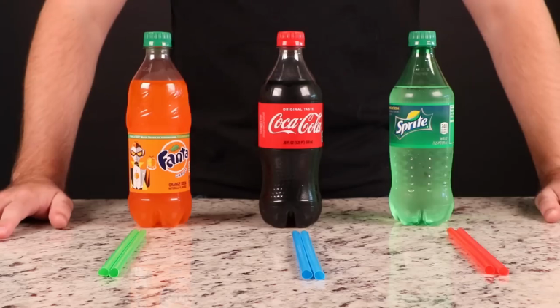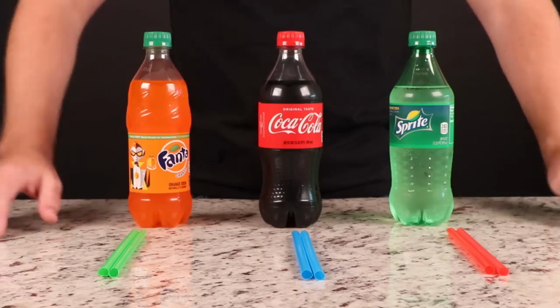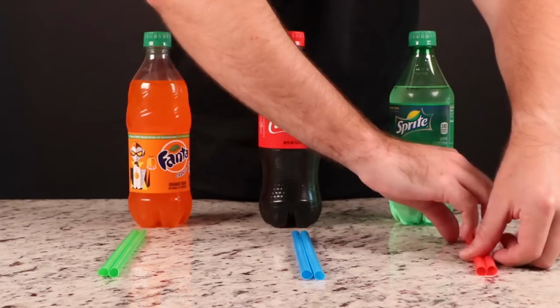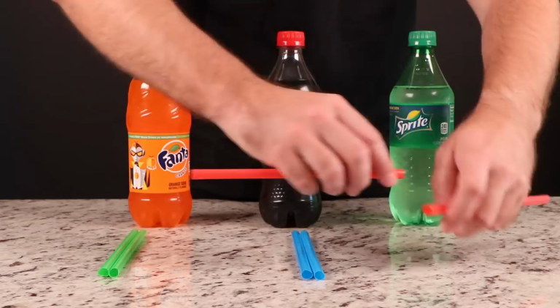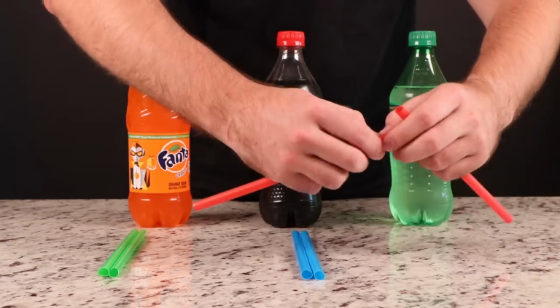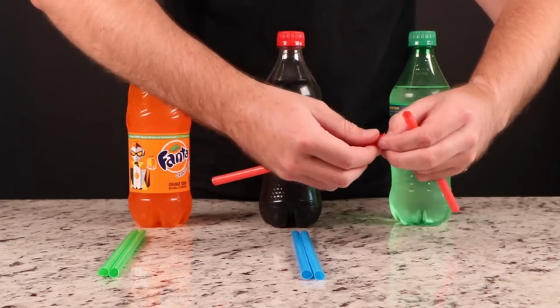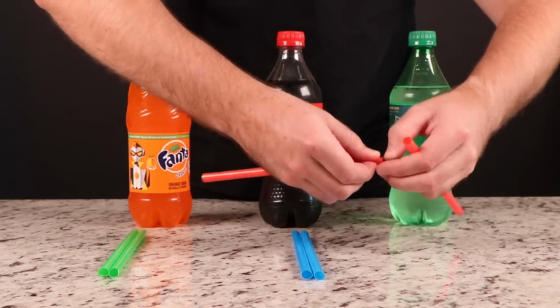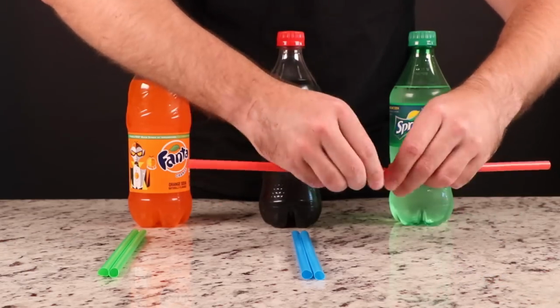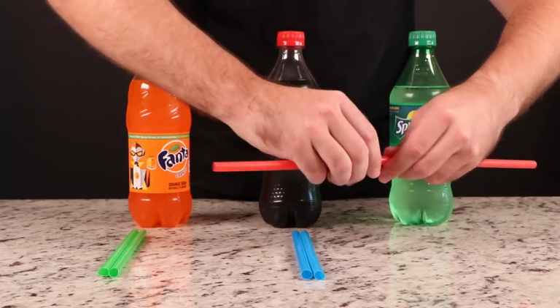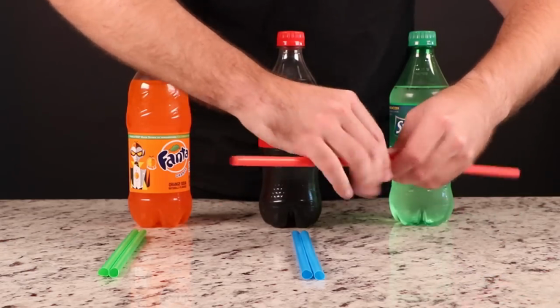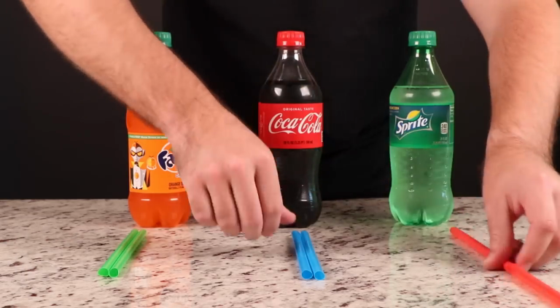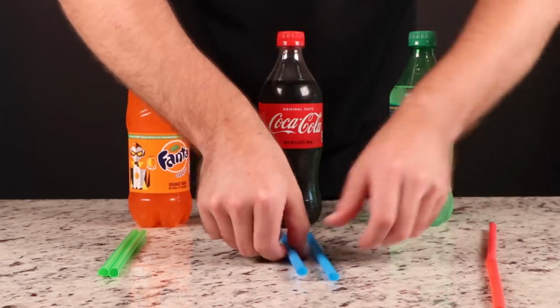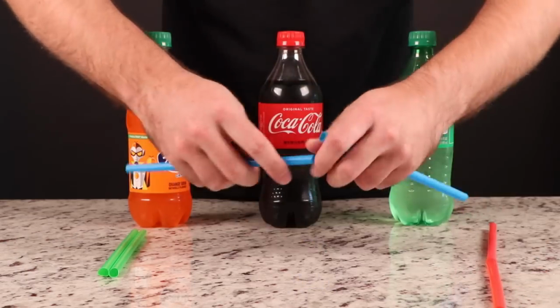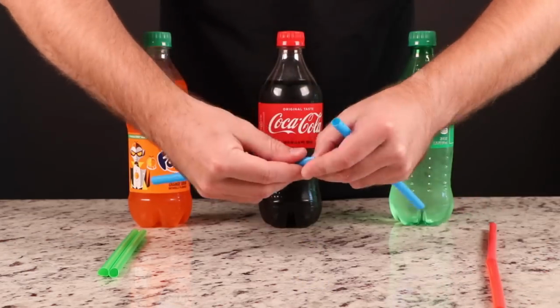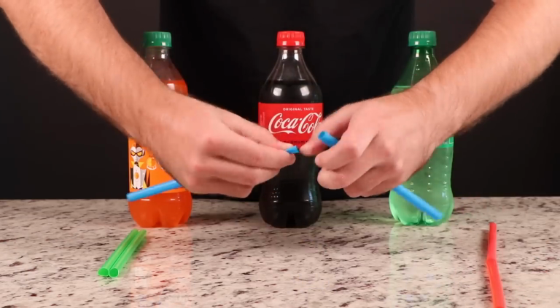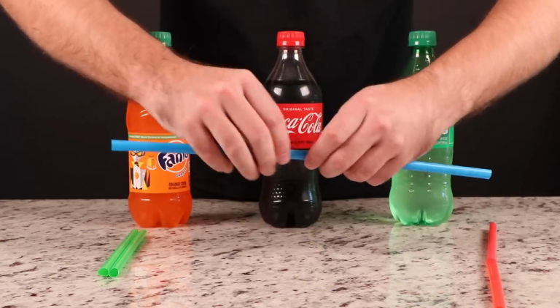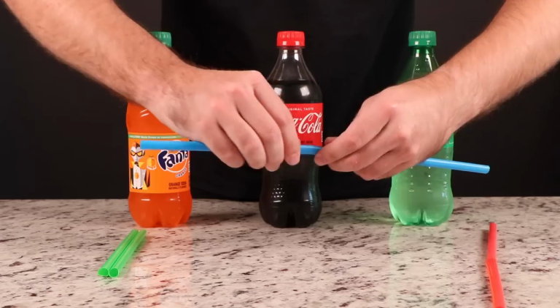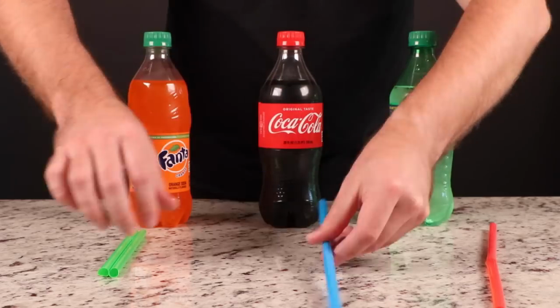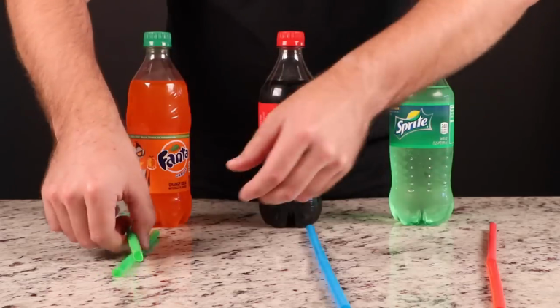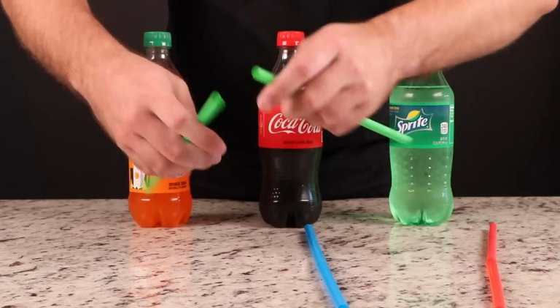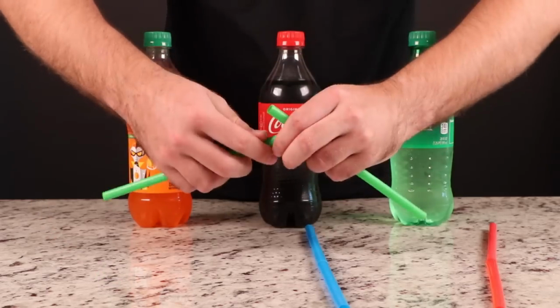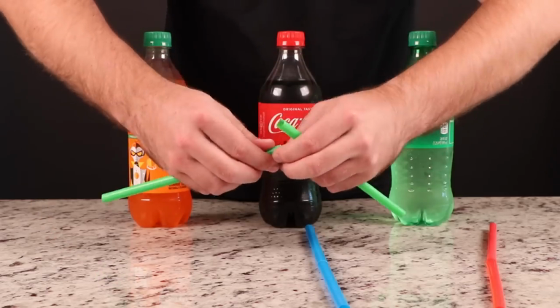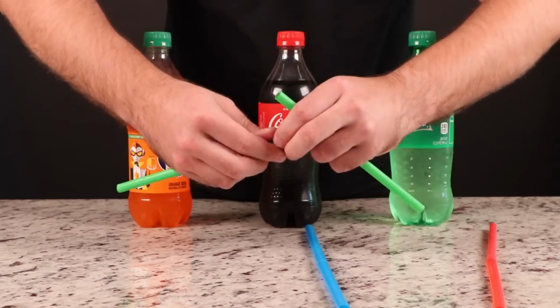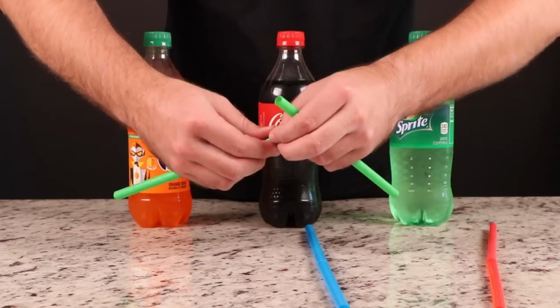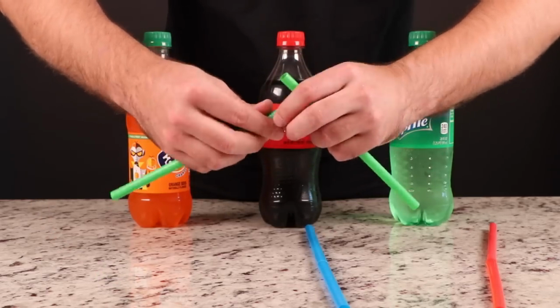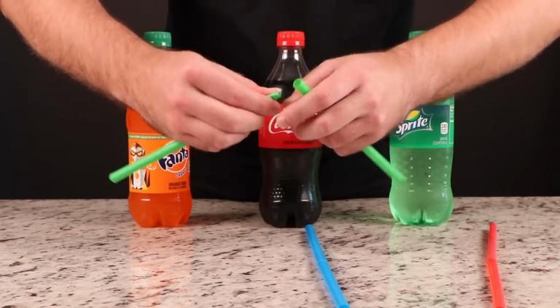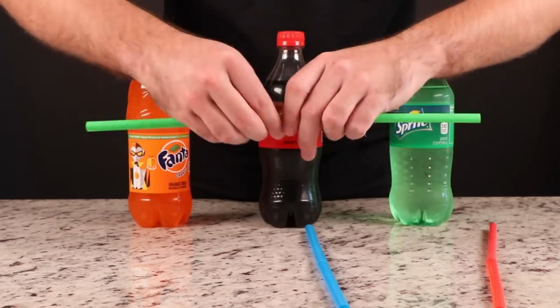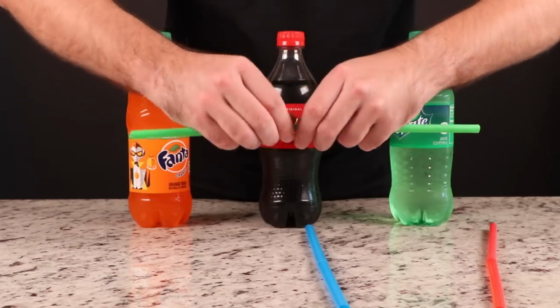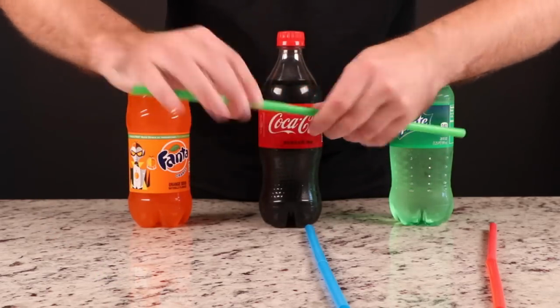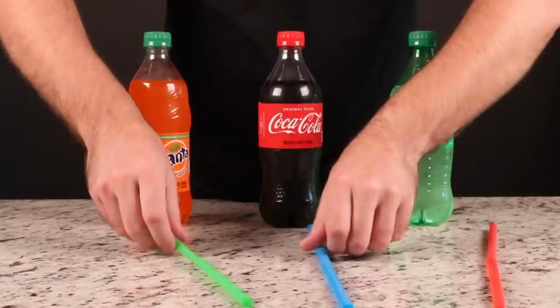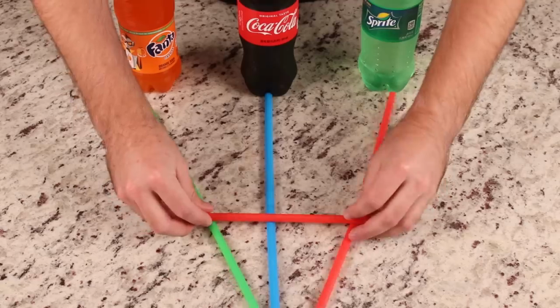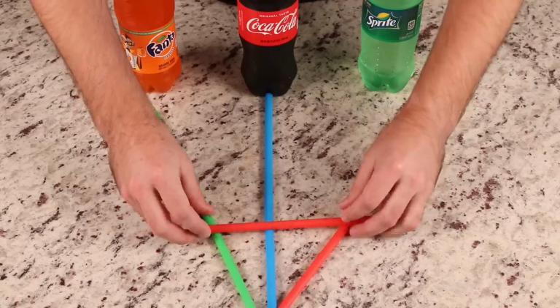This hack is for our viewers who can never get enough soda and hate having to choose which one to drink first. By taking three drinking straws and duct taping them together to make this patented tri-straw system, you can enjoy all these flavors at once.